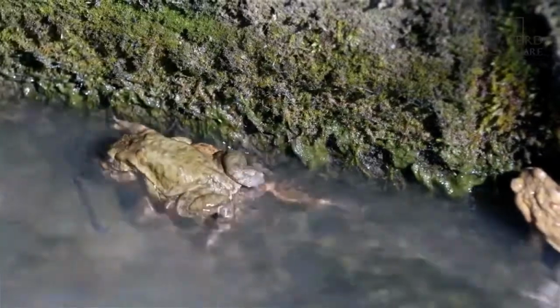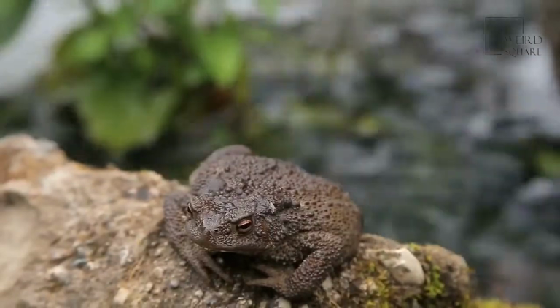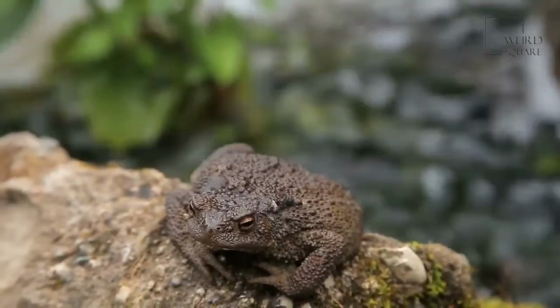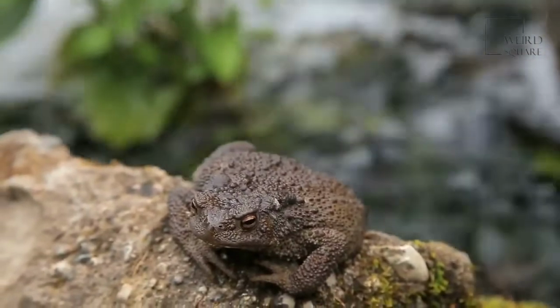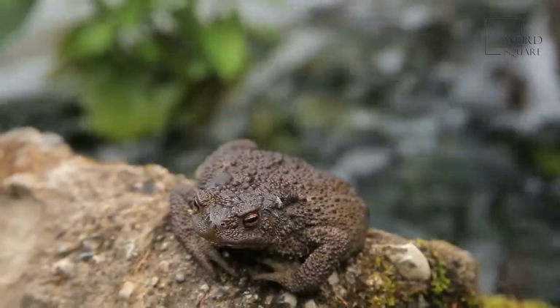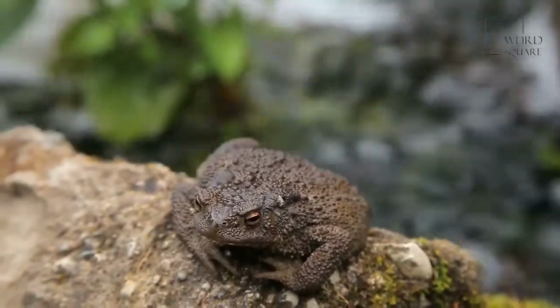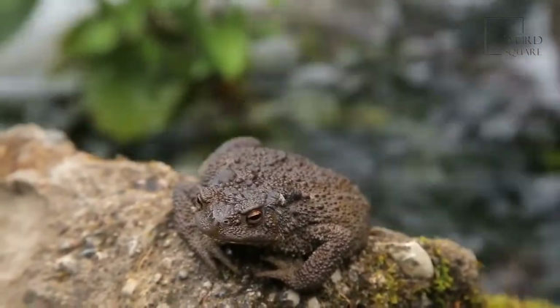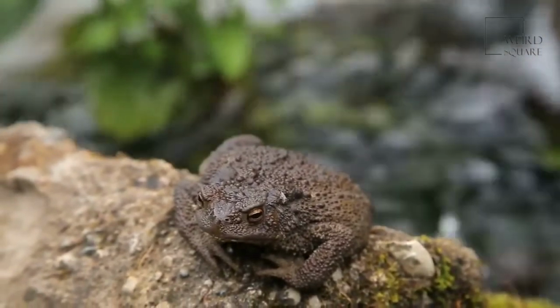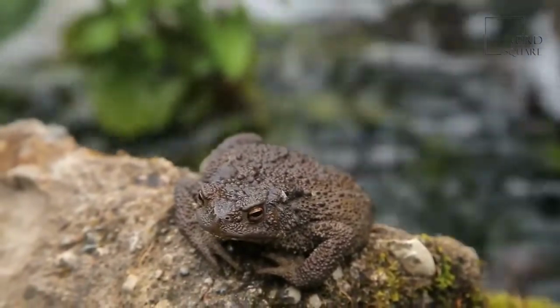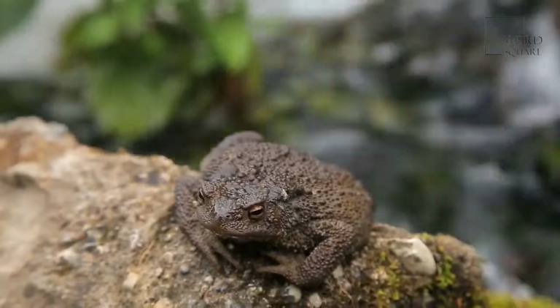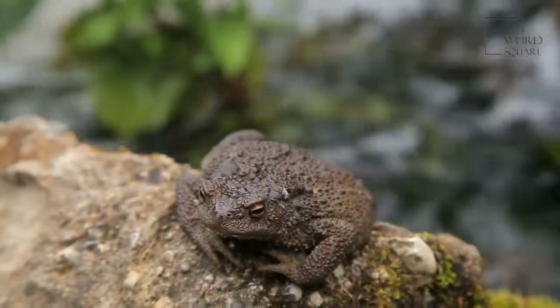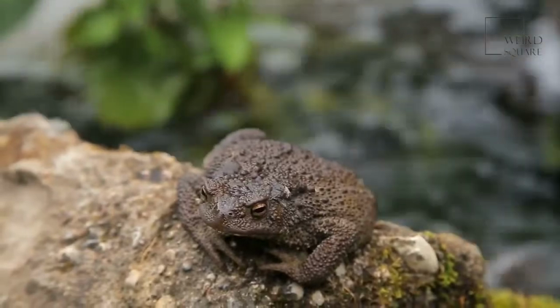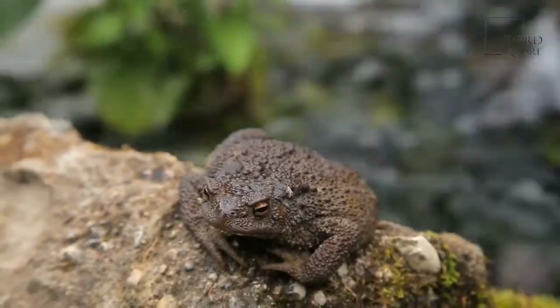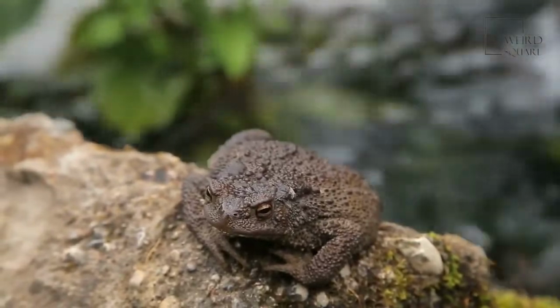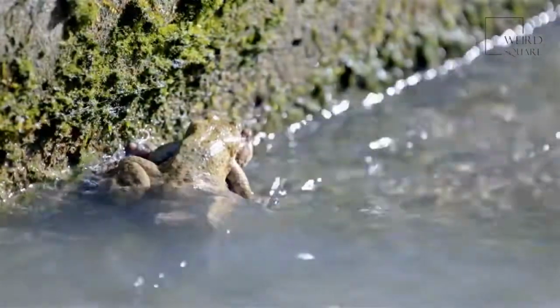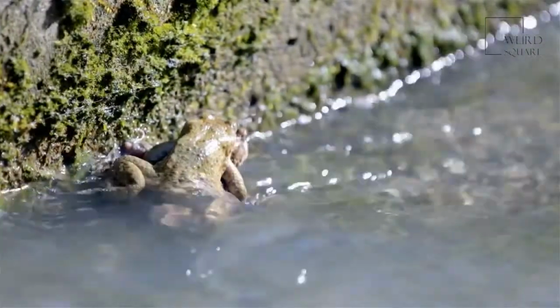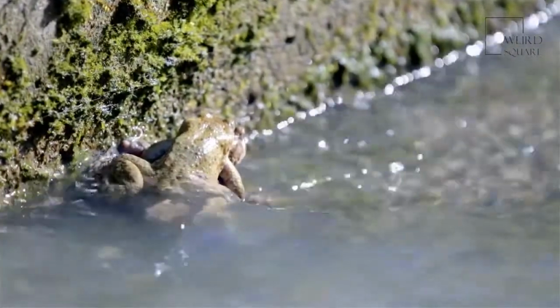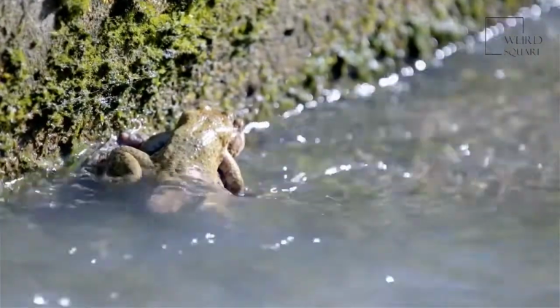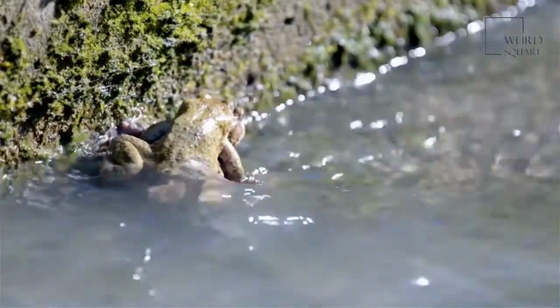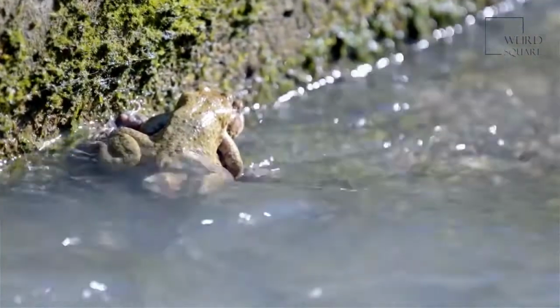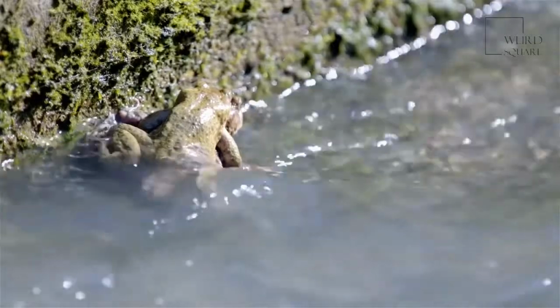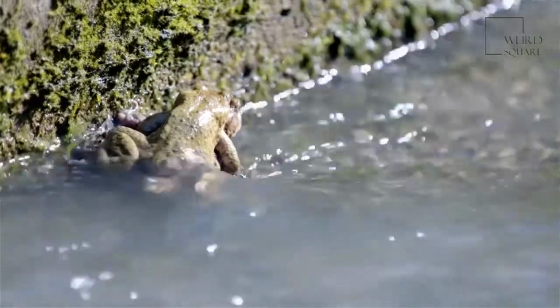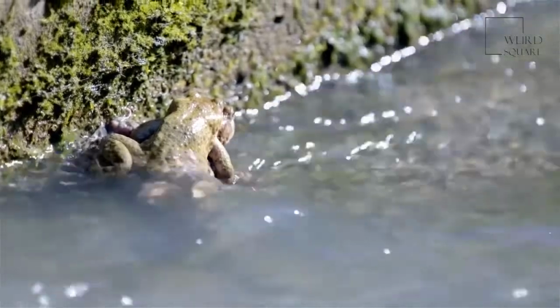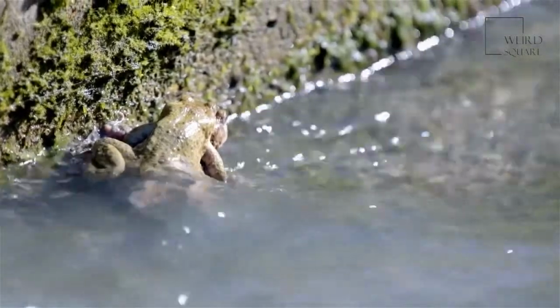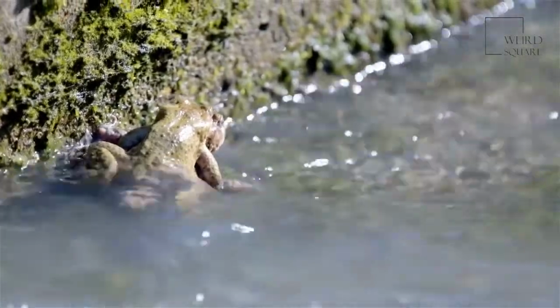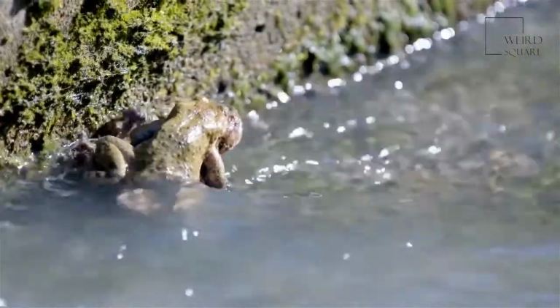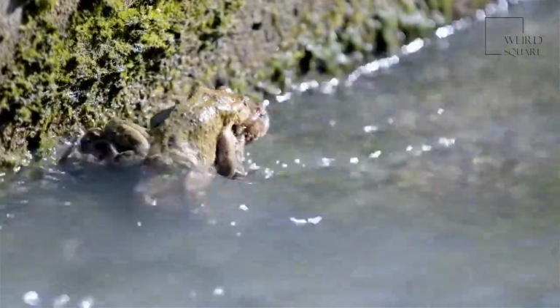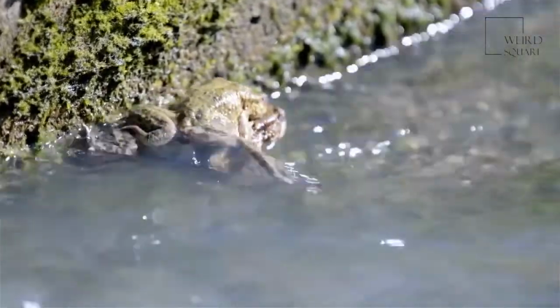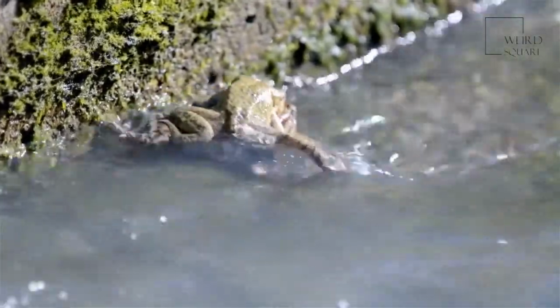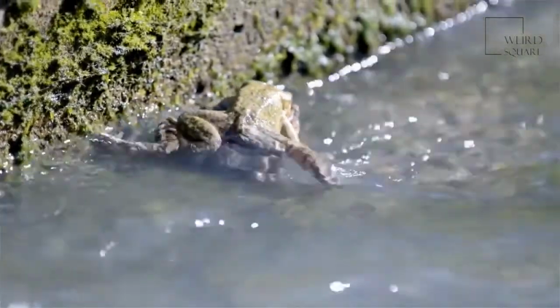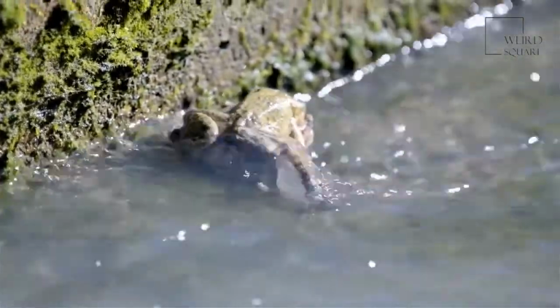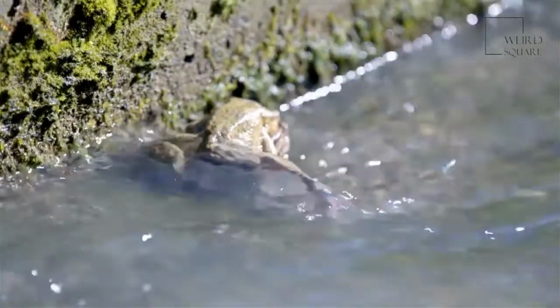The common frog is said to be able to change its skin tone in order to fit in more effectively in its surroundings. Like many other frog species, the common frog has webbed toes and eyes on the top of its head, in order to better equip the common frog for its aquatic lifestyle.